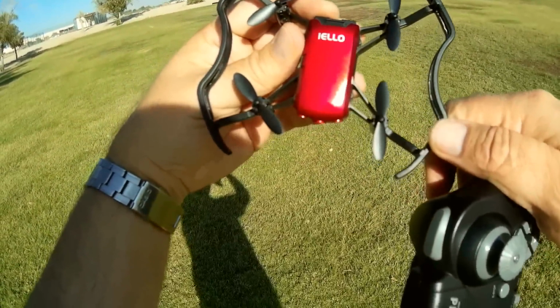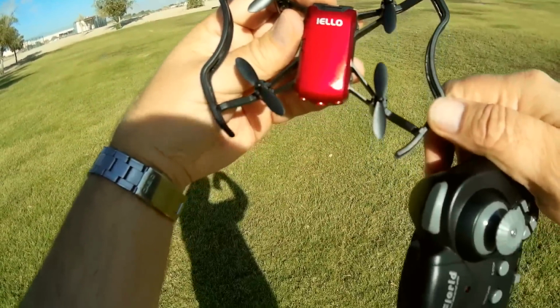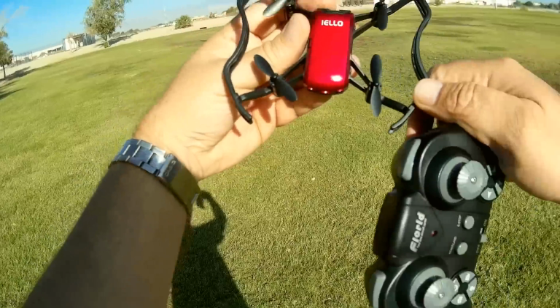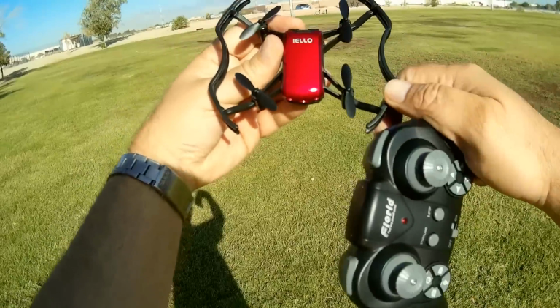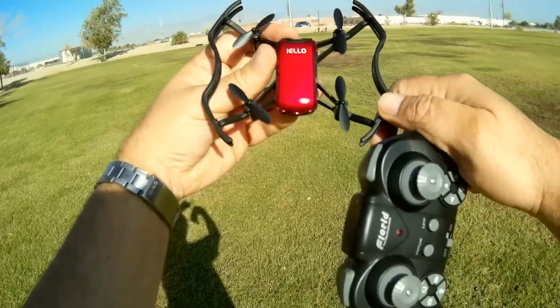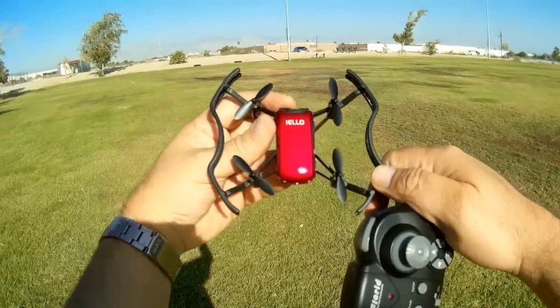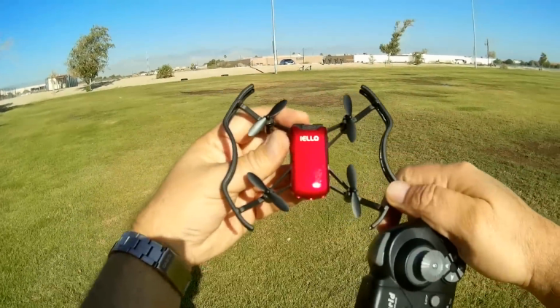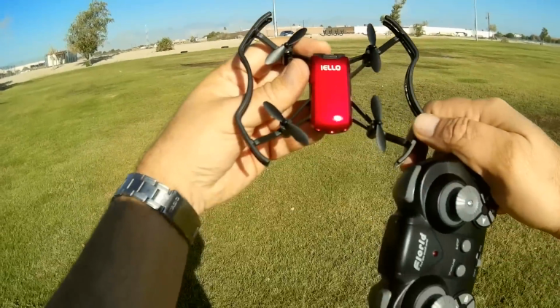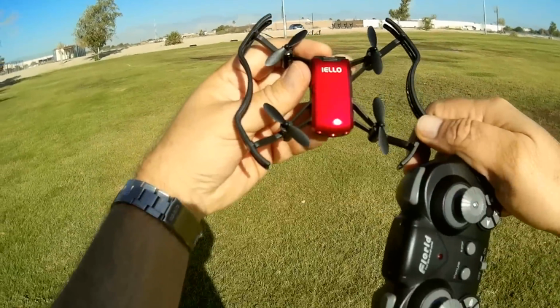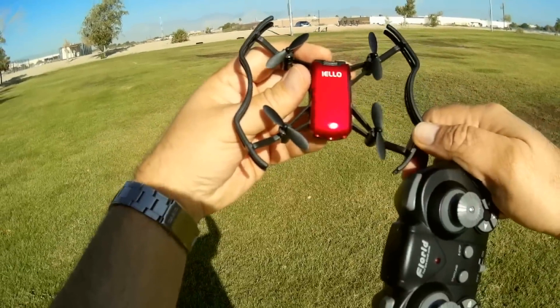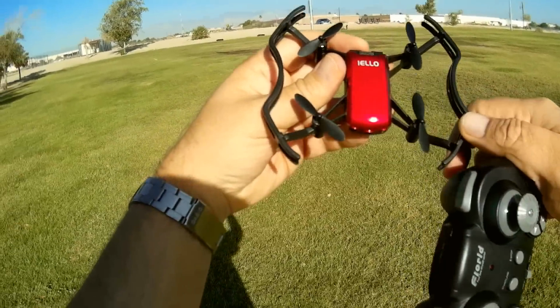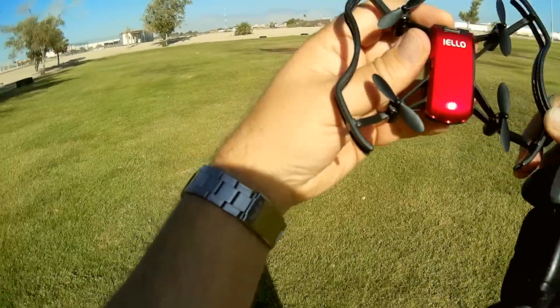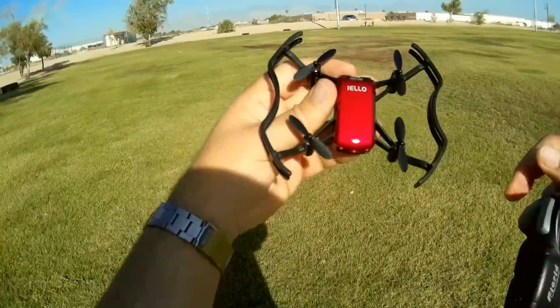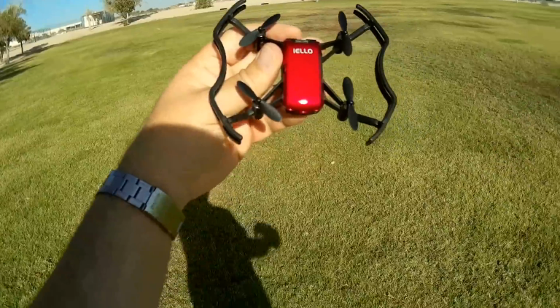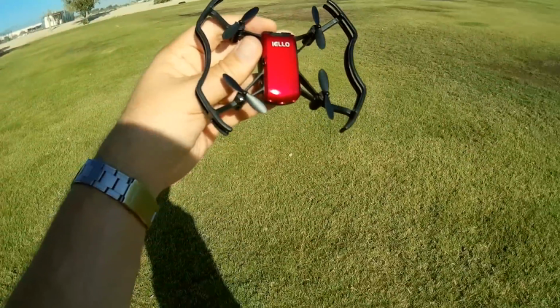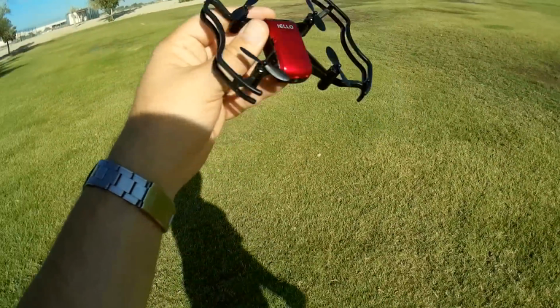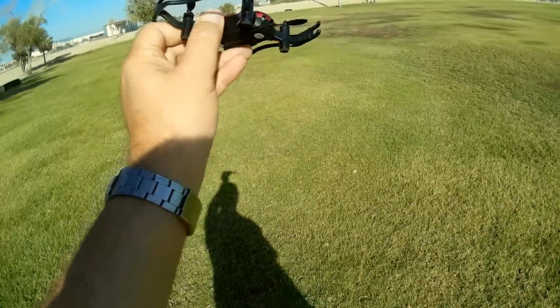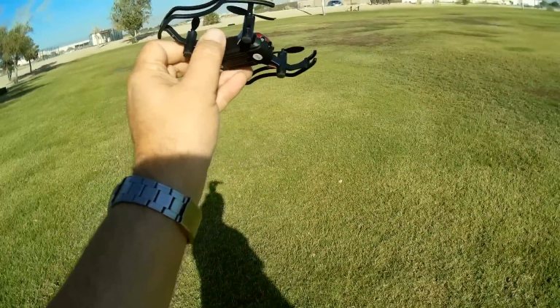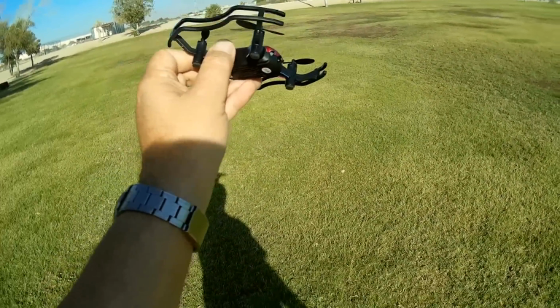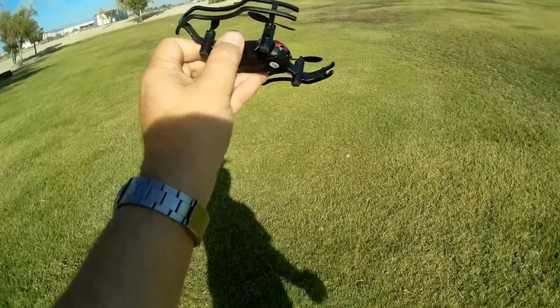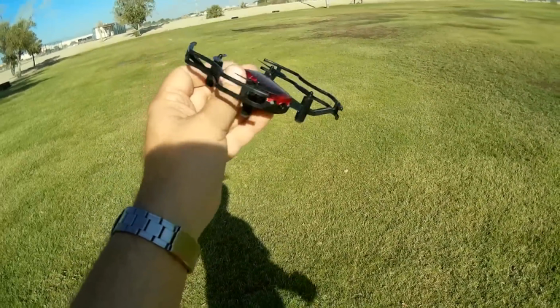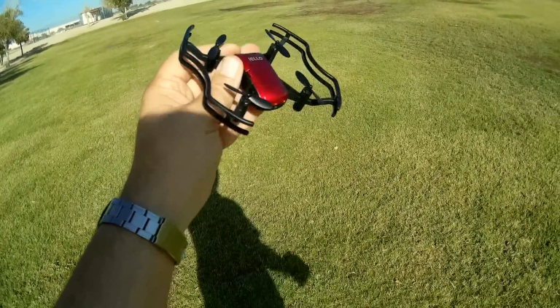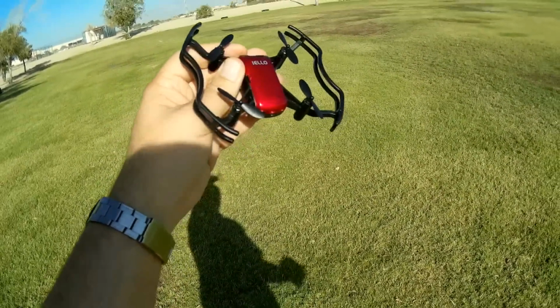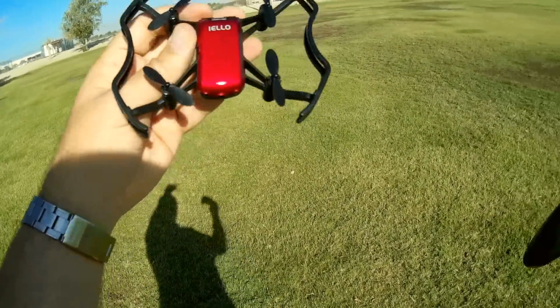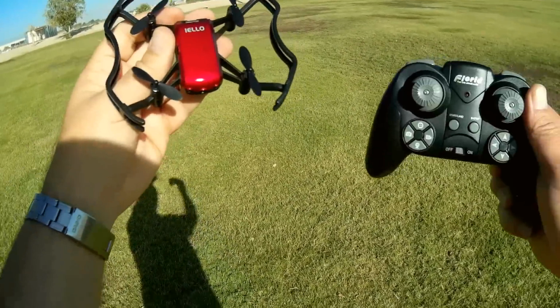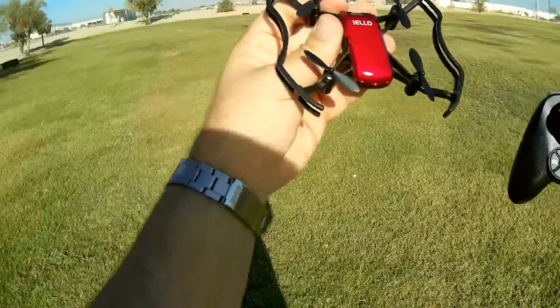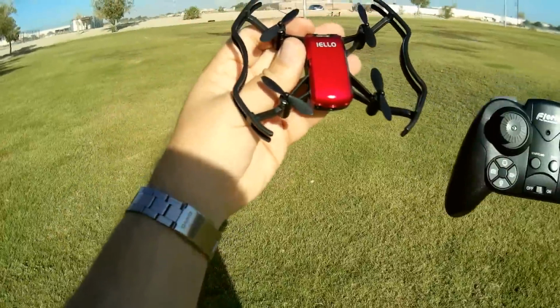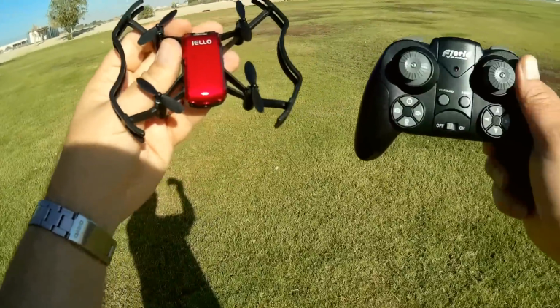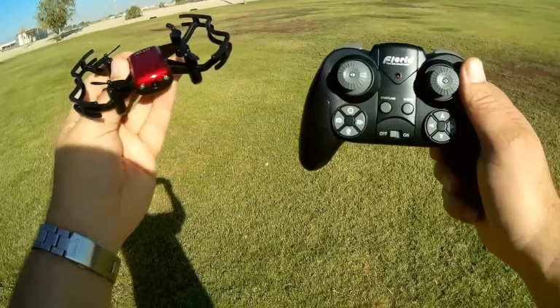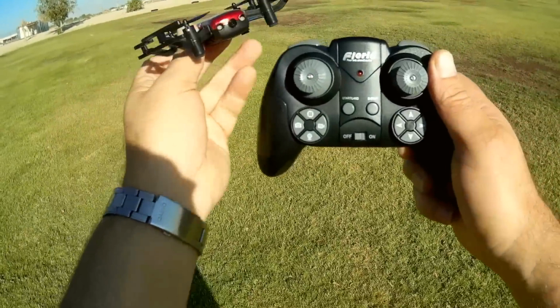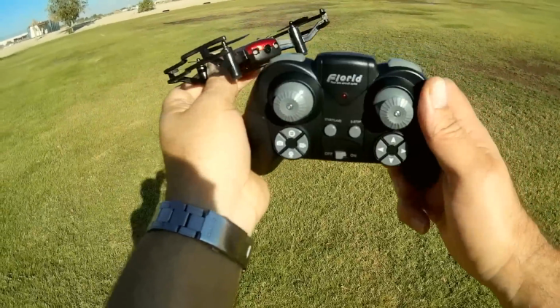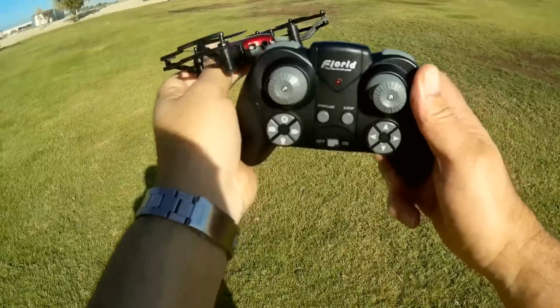This looks a lot like the RISE Tello, but it is not, of course, and it does not have any of those features of the RISE Tello. It's just a toy drone, a learn-to-fly drone that kind of looks like a Tello. Let's go over the controls for it.